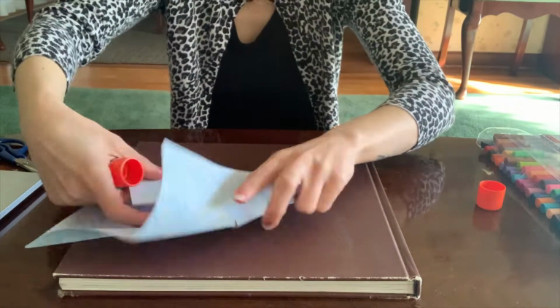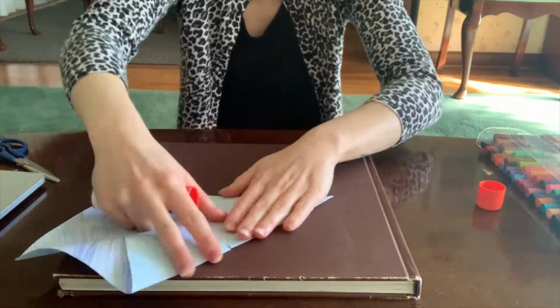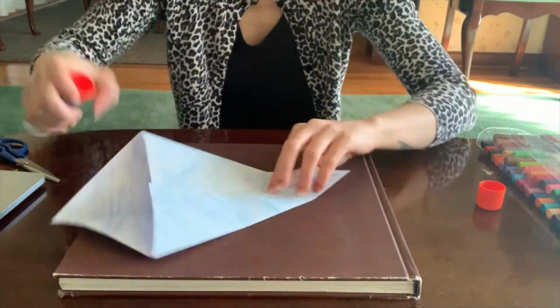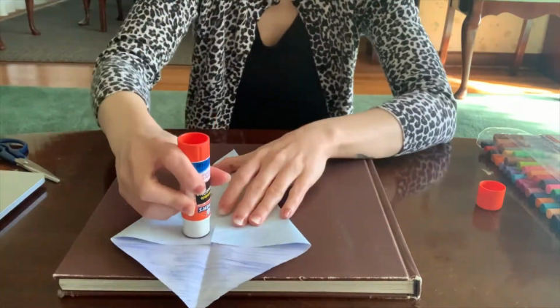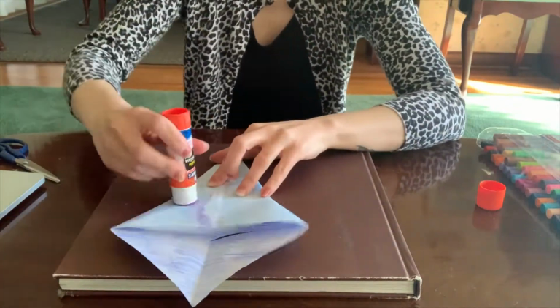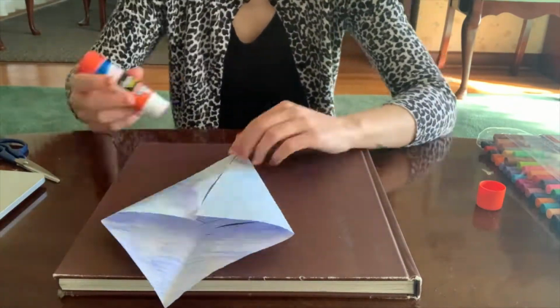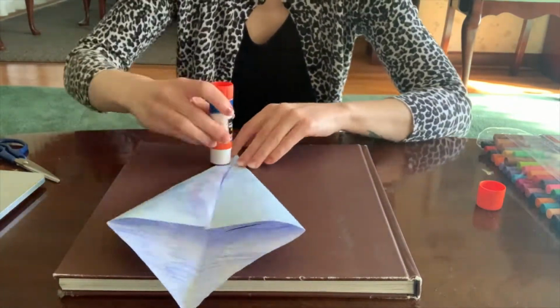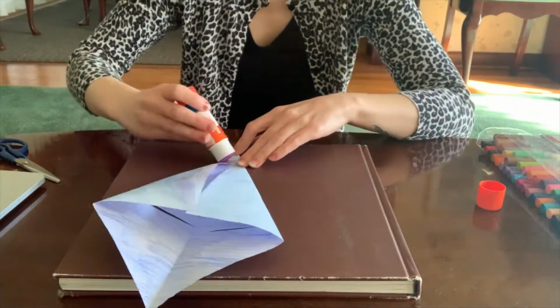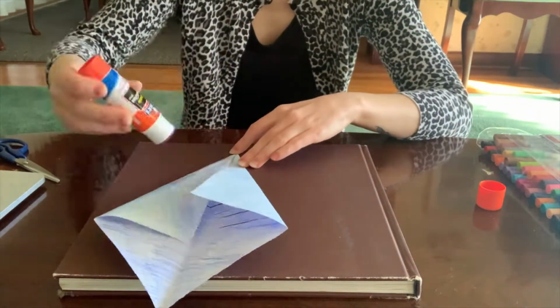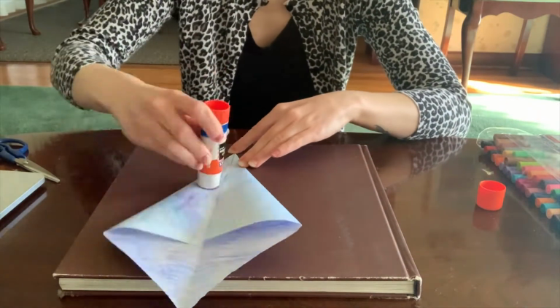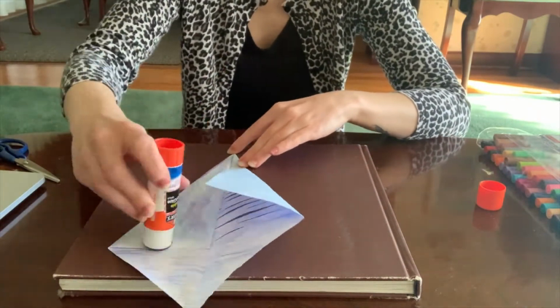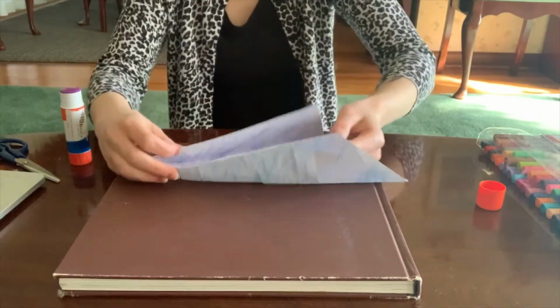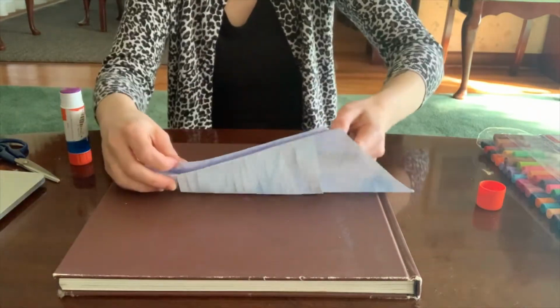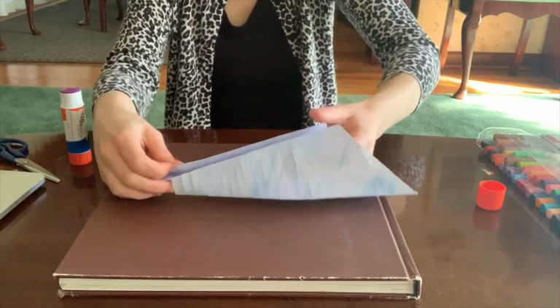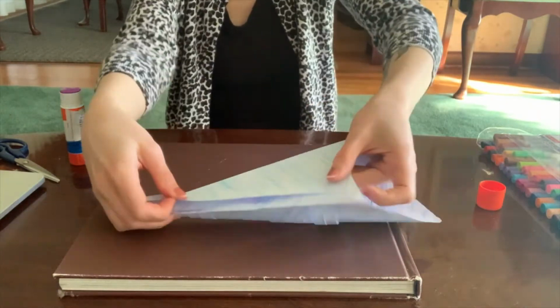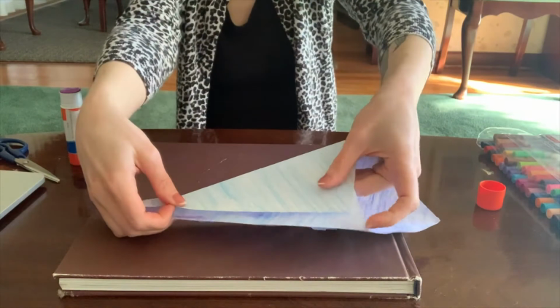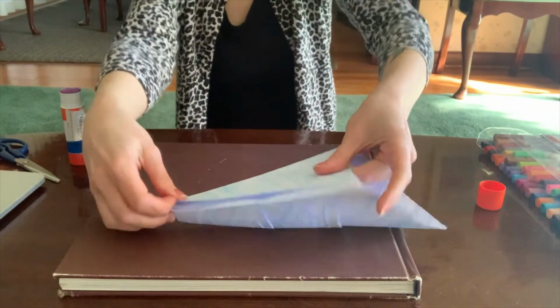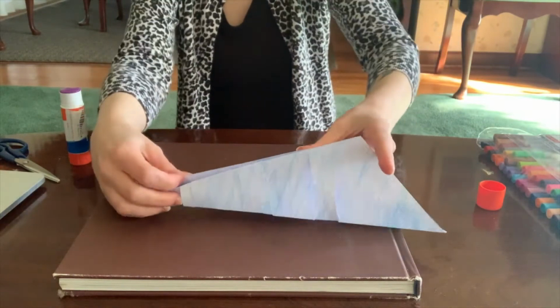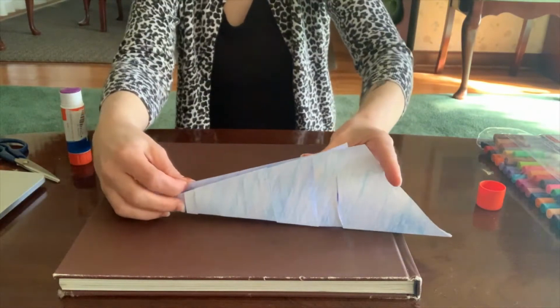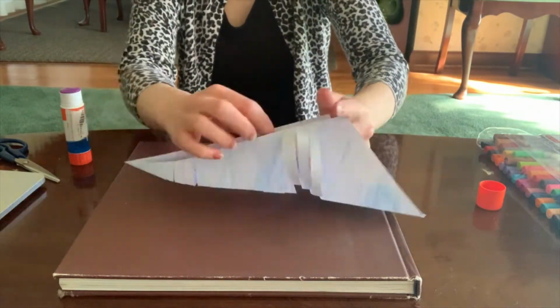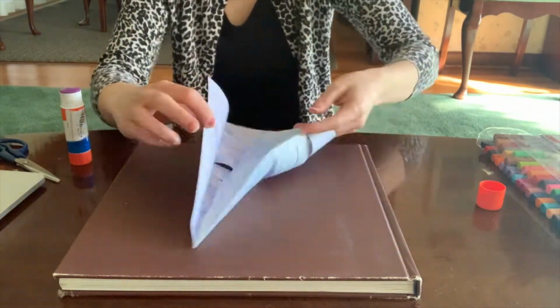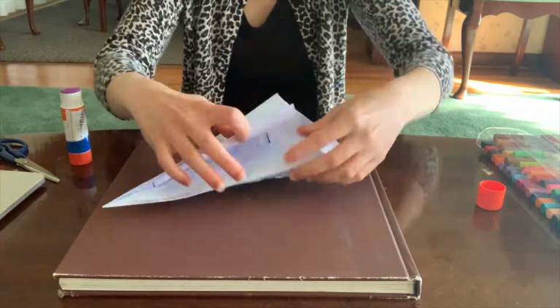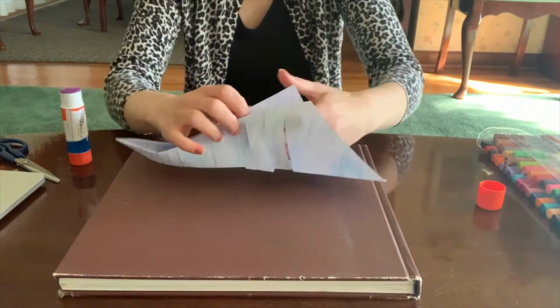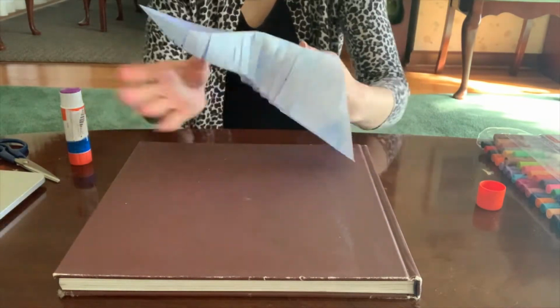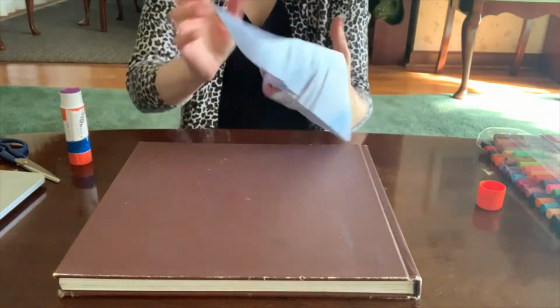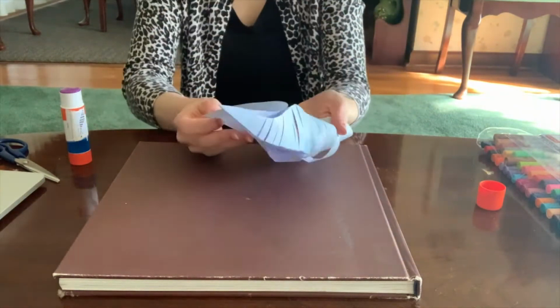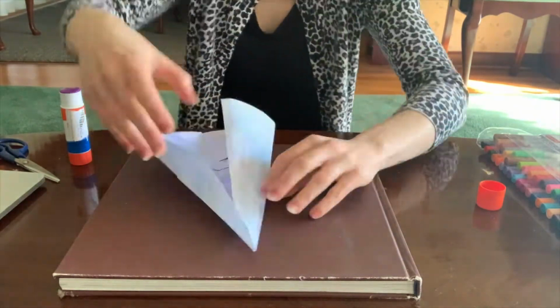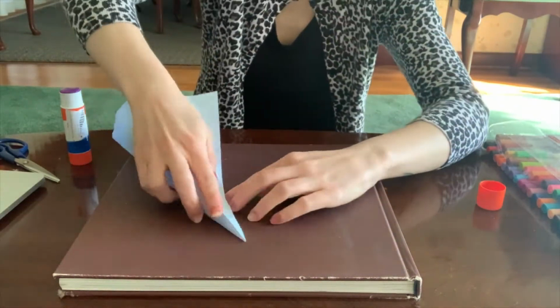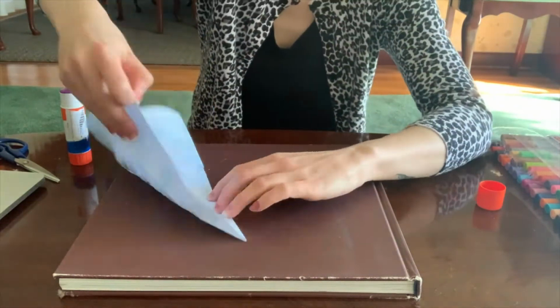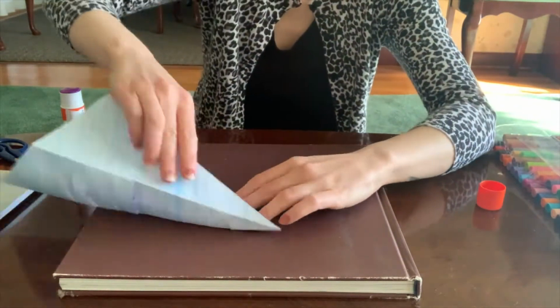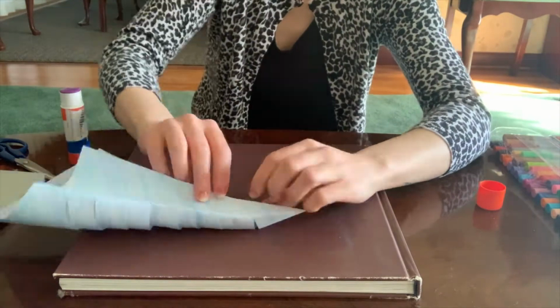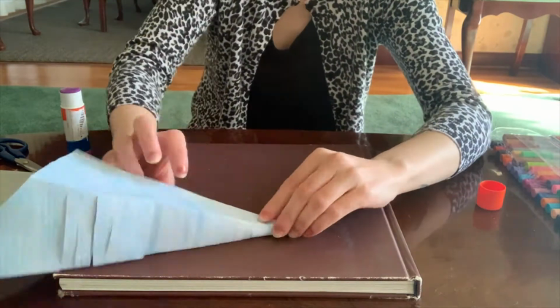Fold in these two triangular-shaped folds. Cover one flap with glue, and then you're going to line it up with the other that's parallel to it, and start sealing it together.